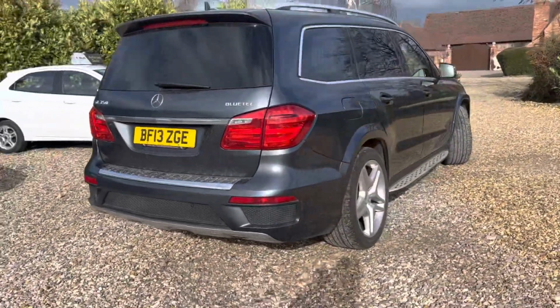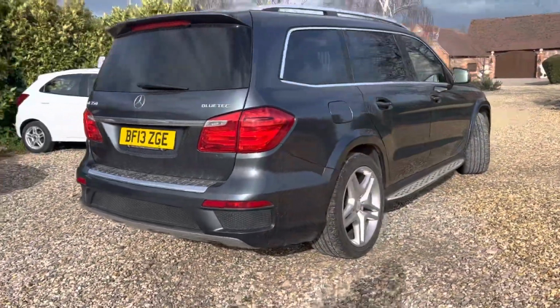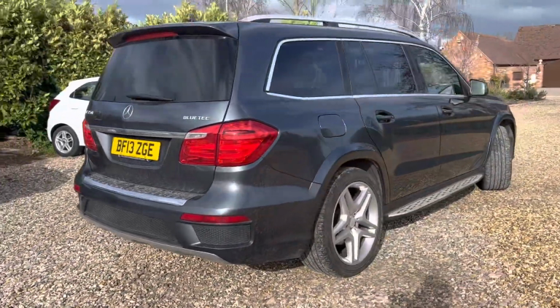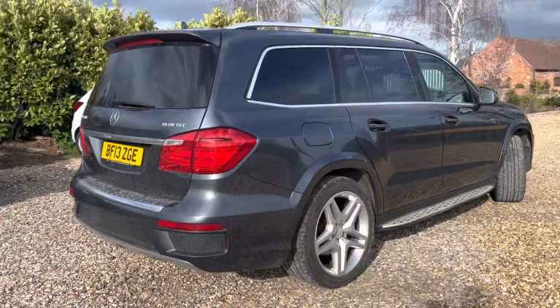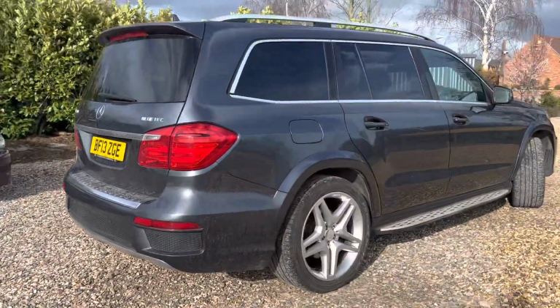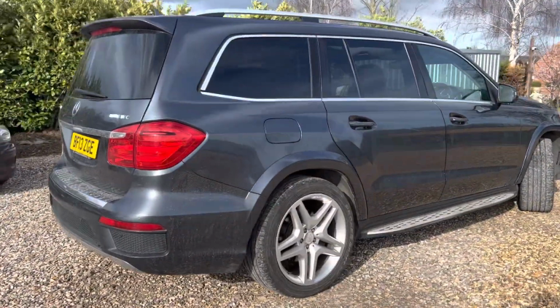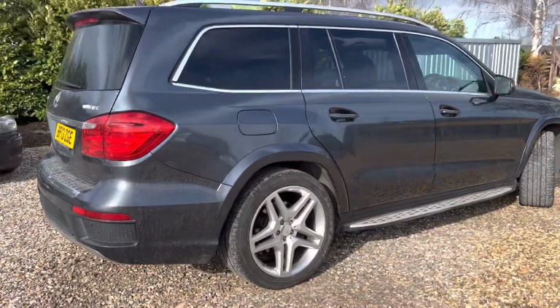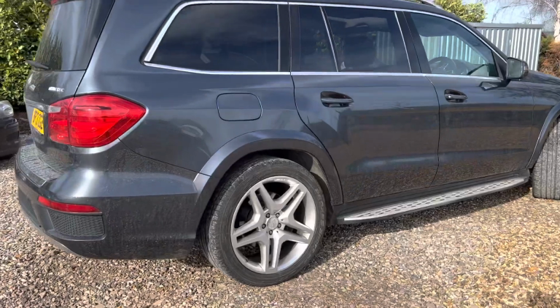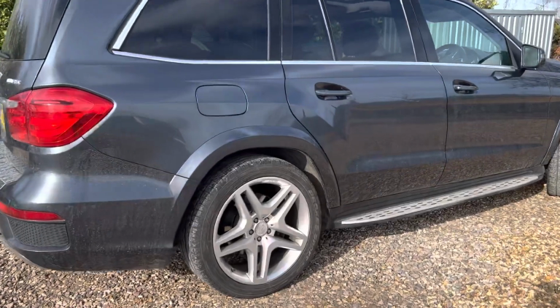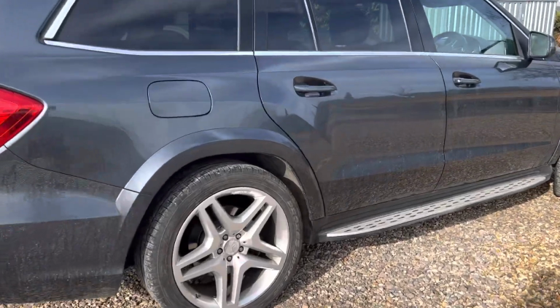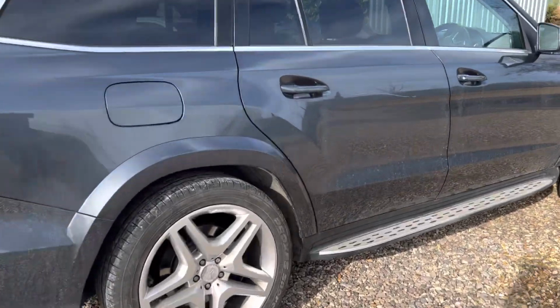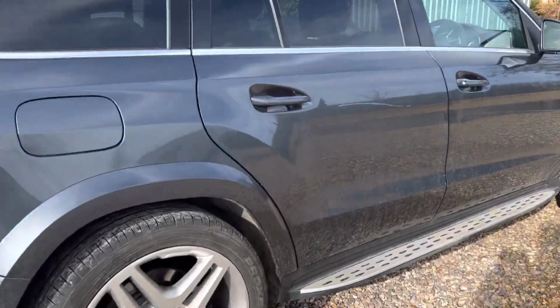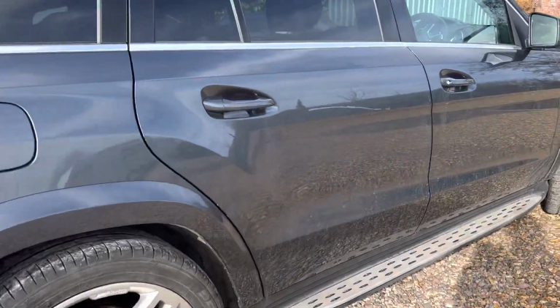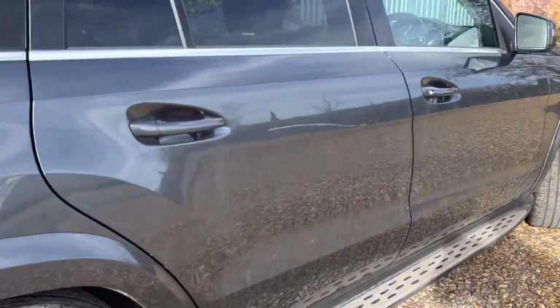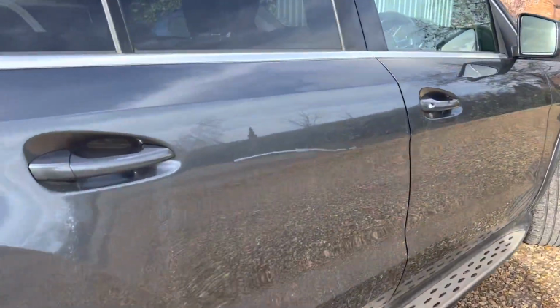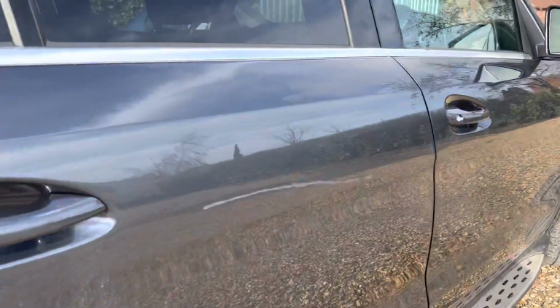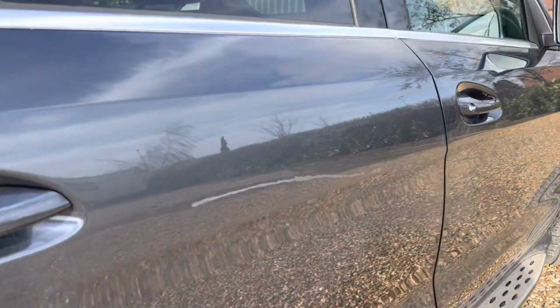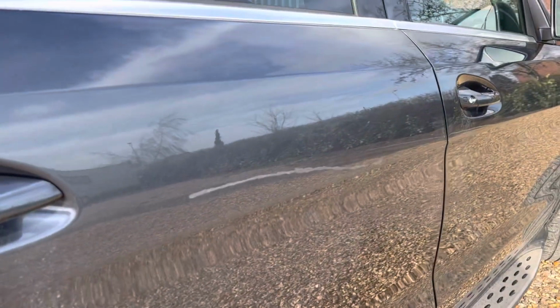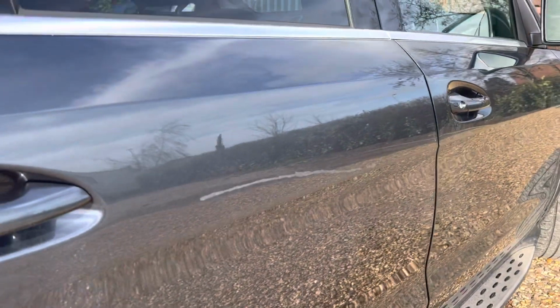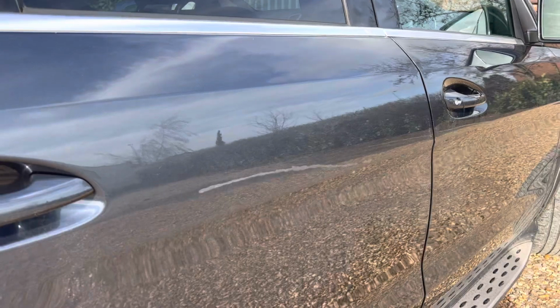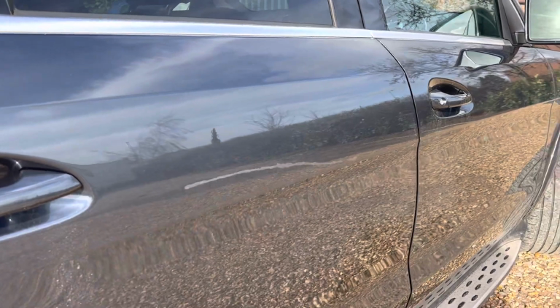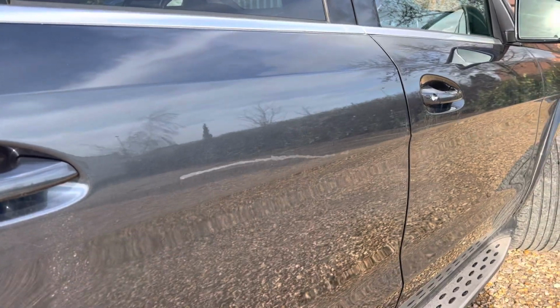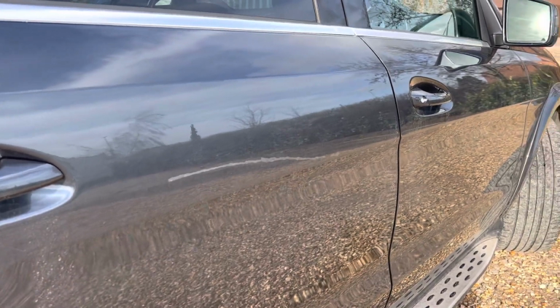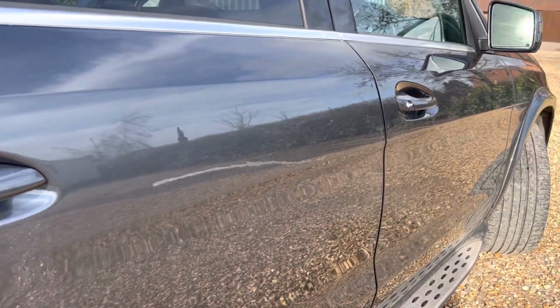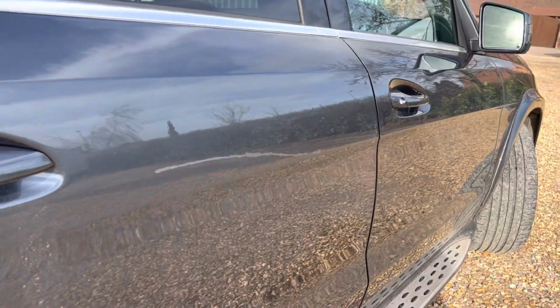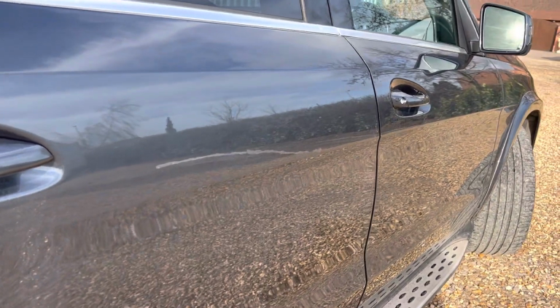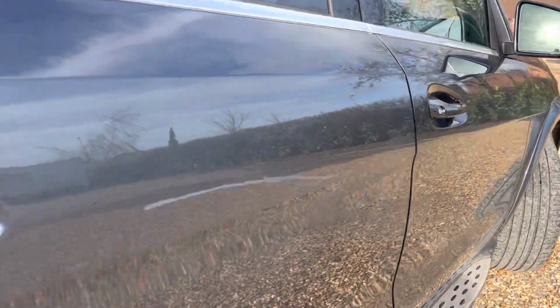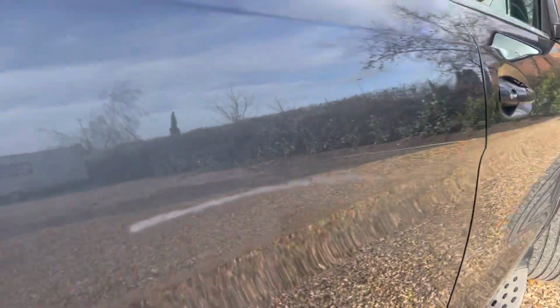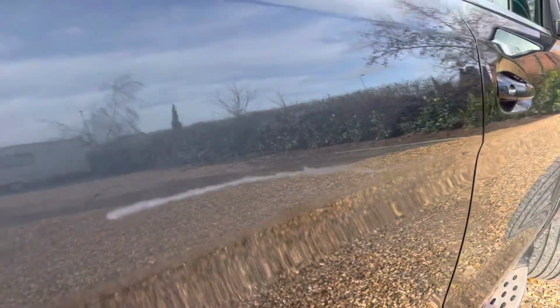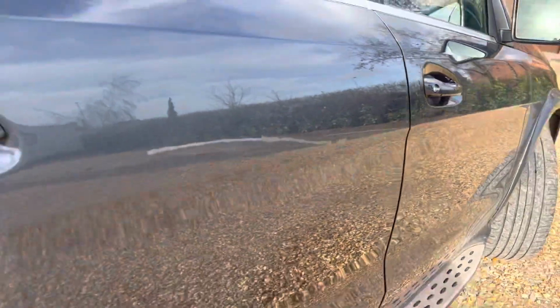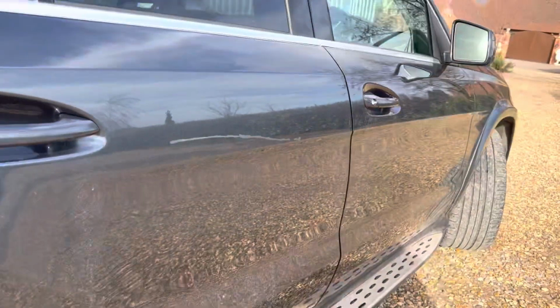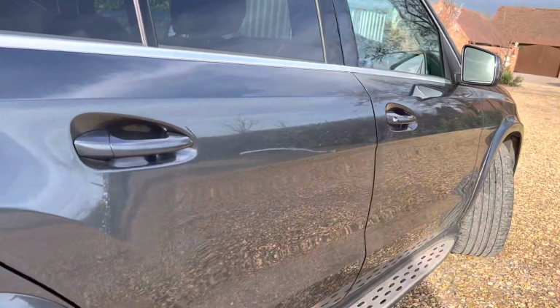In terms of the damage or what you need to be aware of — you've probably seen it in the pictures — the only scratch to worry about is the rear driver's door, and it will need to be painted. Looks like somebody has tried painting that in already, but it will need a full respray.